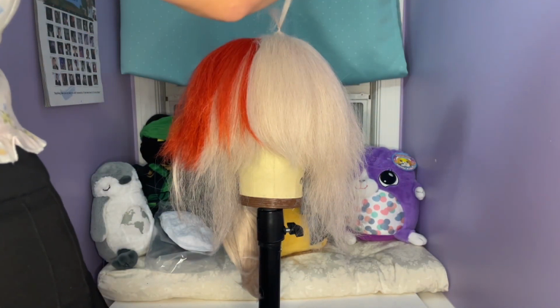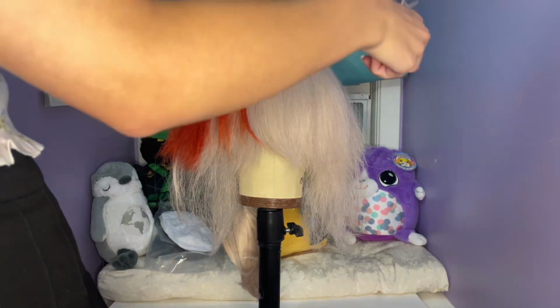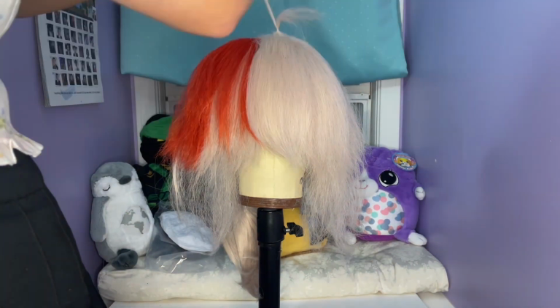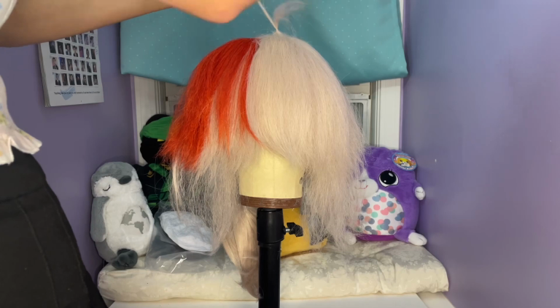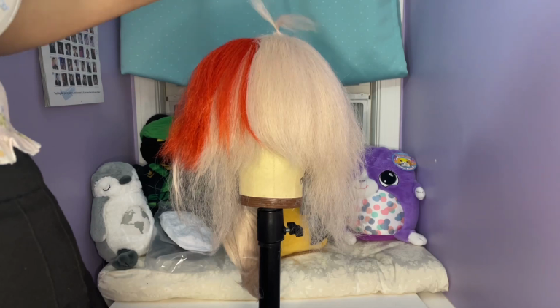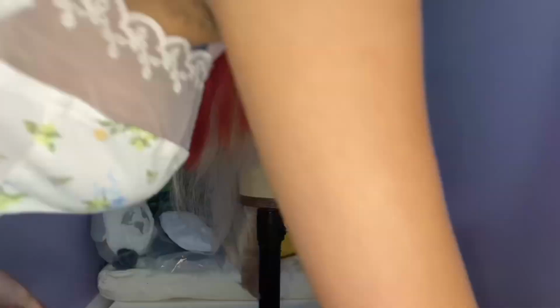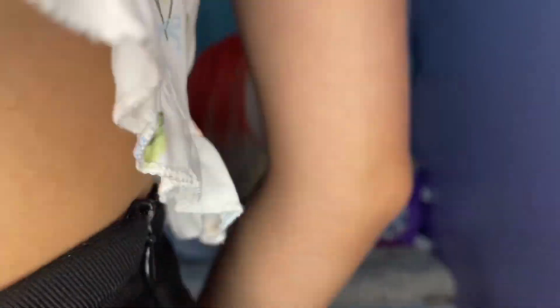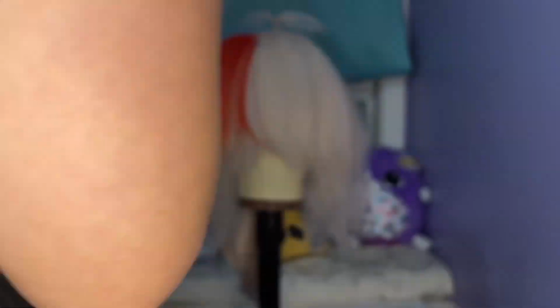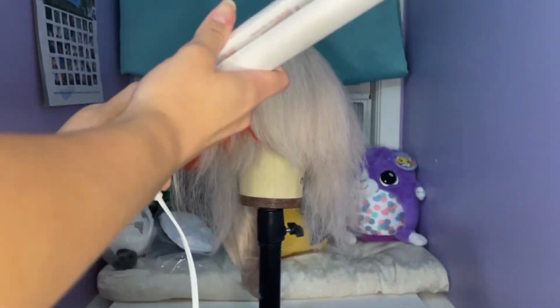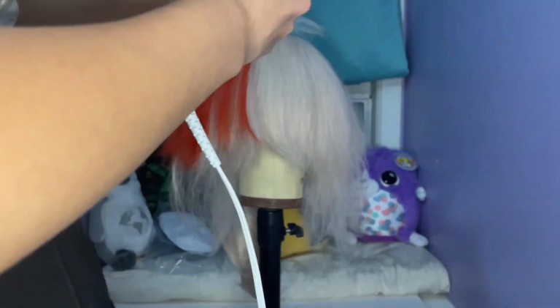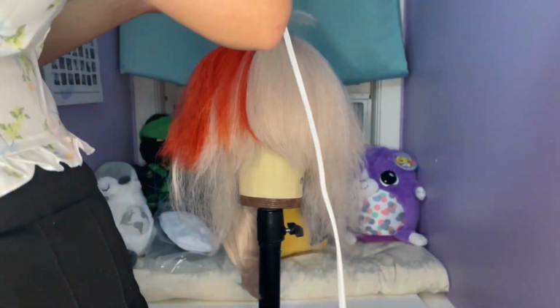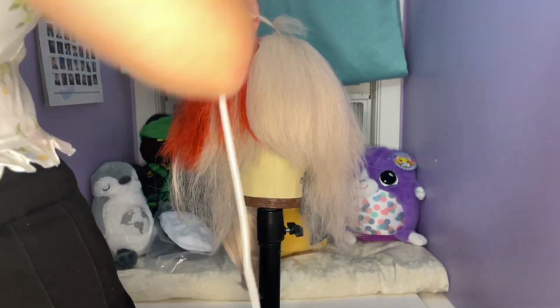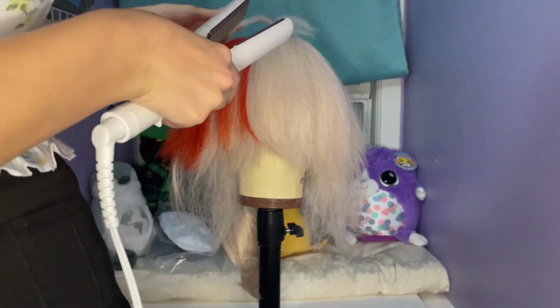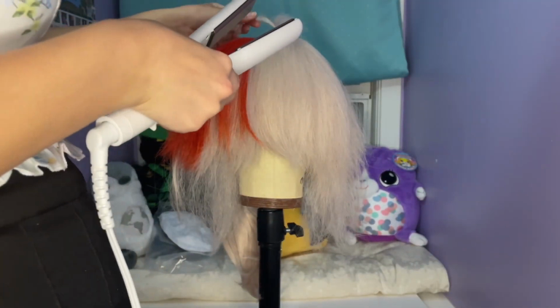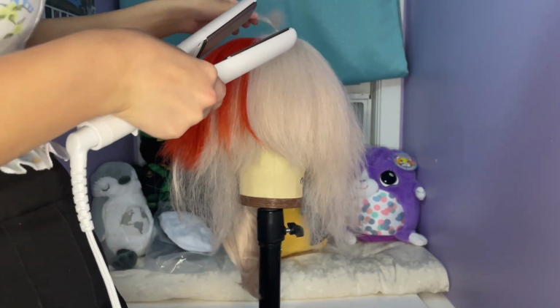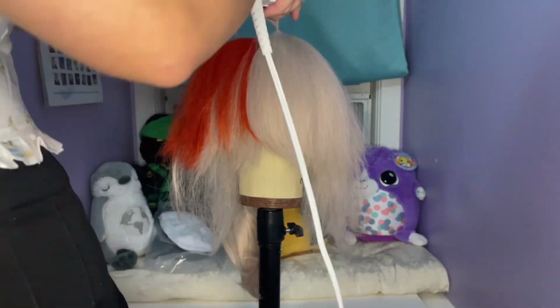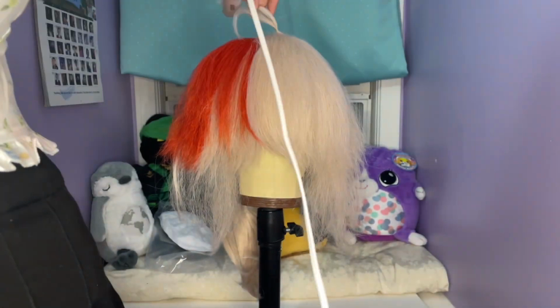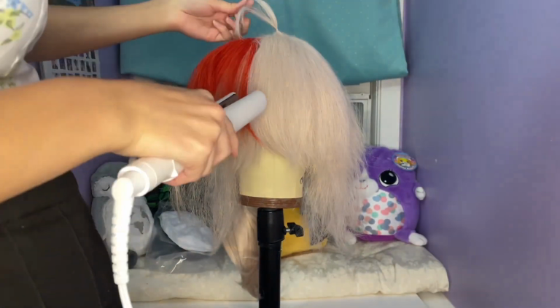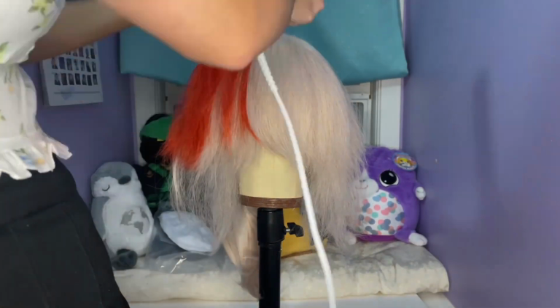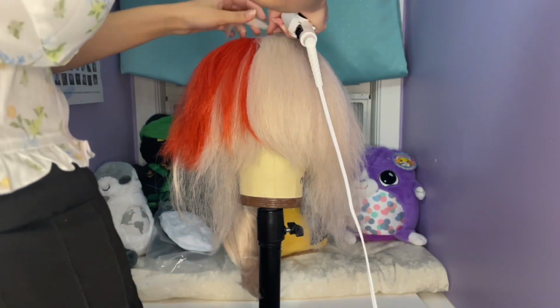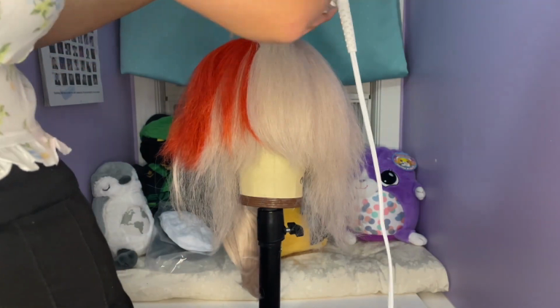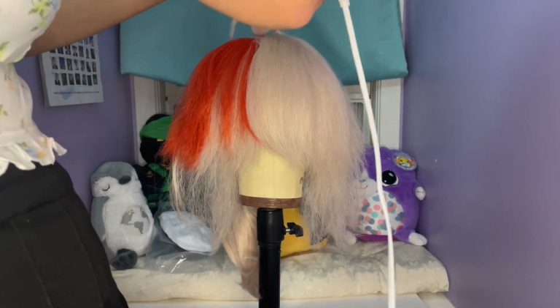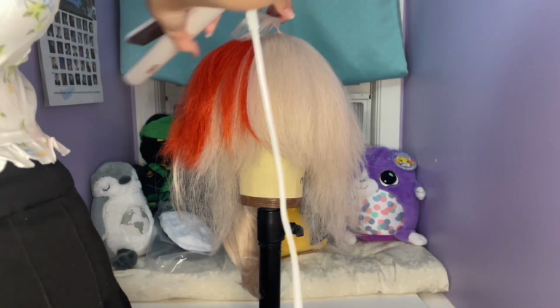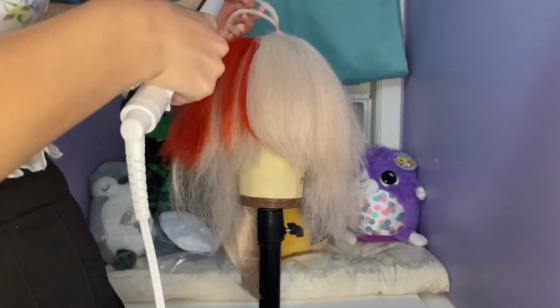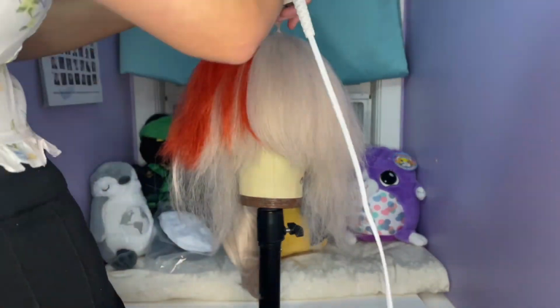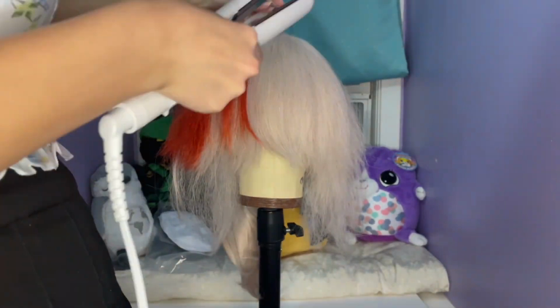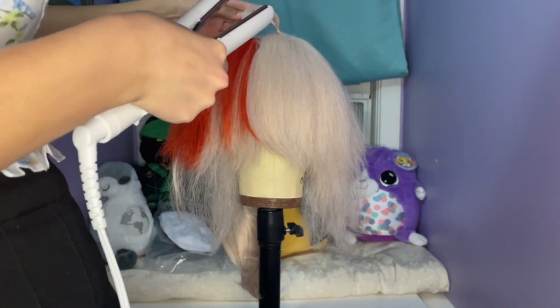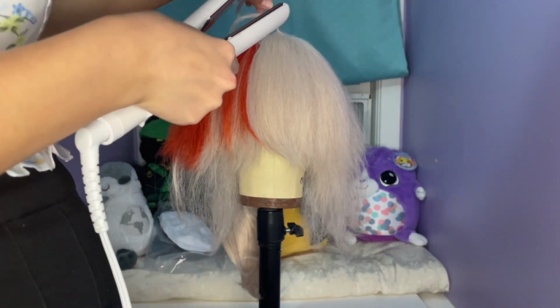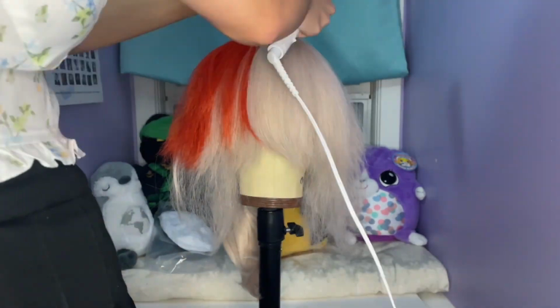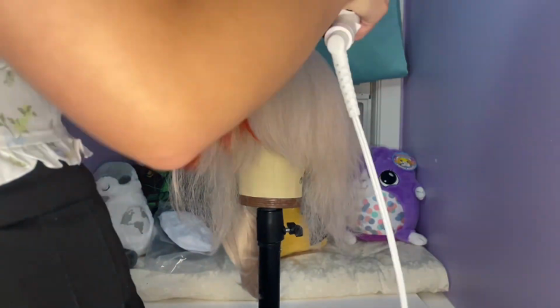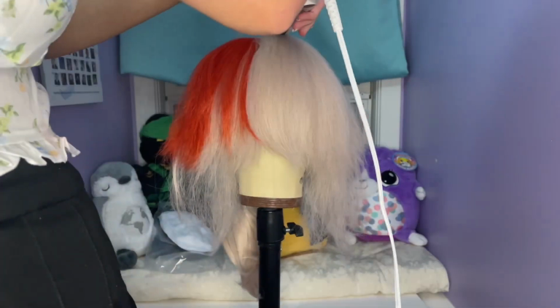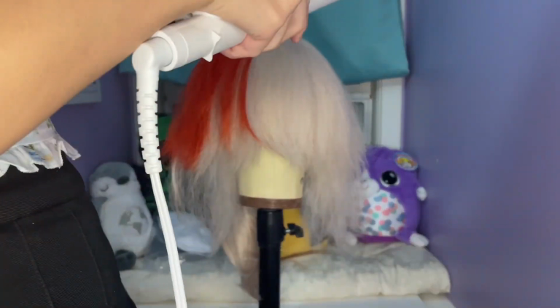Once the wig was brushed out, I started styling the ahoge on the top of the wig. I used thinning shears to thin the section, then used a flat iron to get the wig fibers to sit where I wanted them.